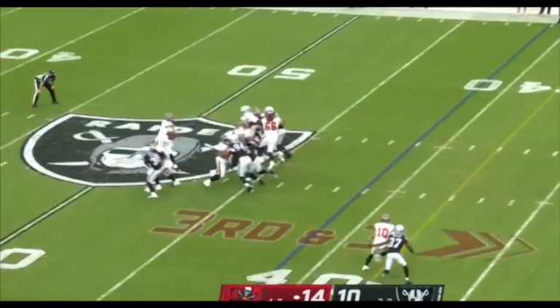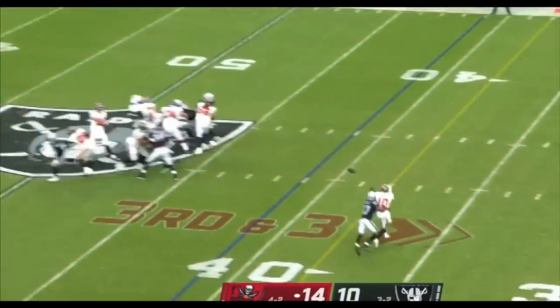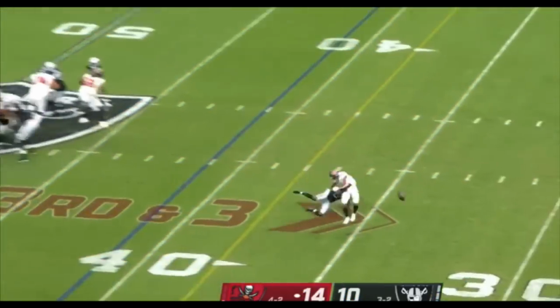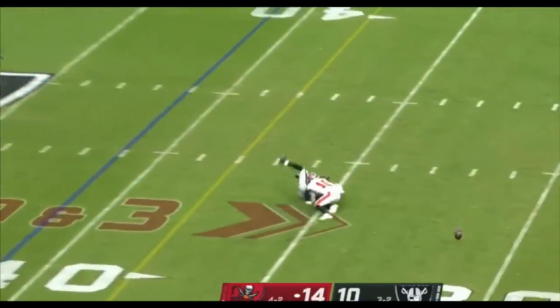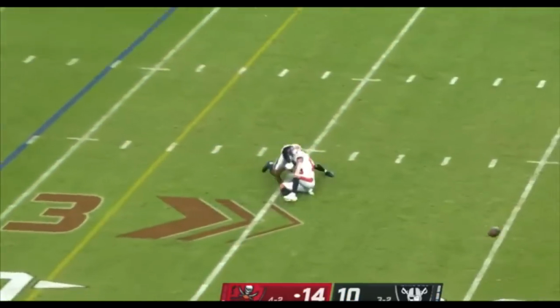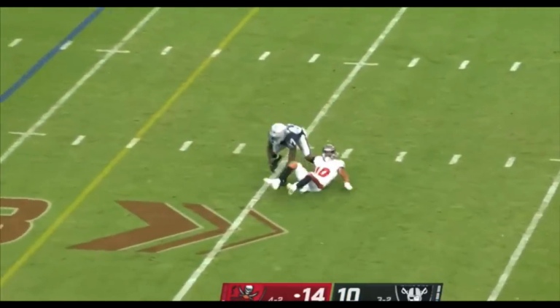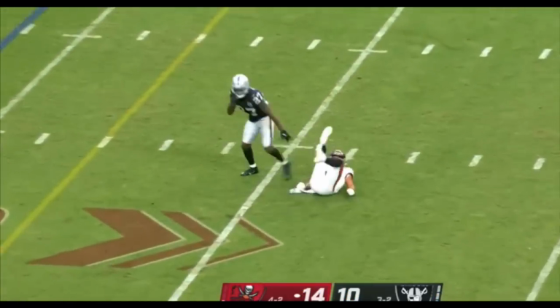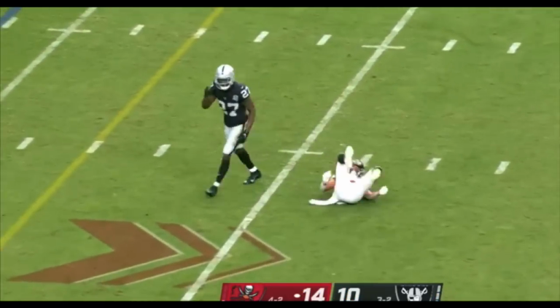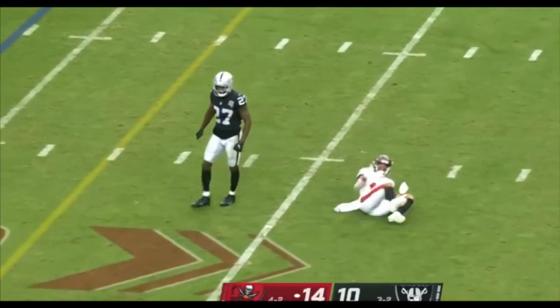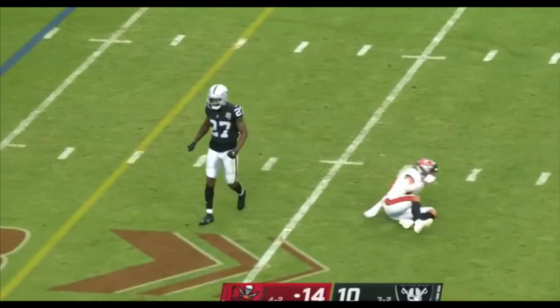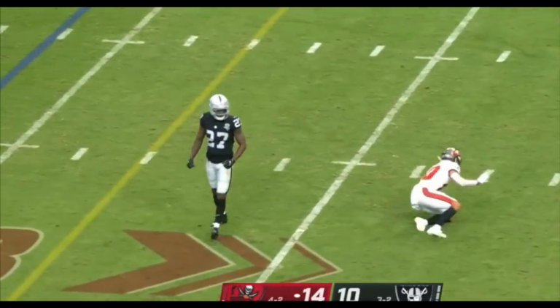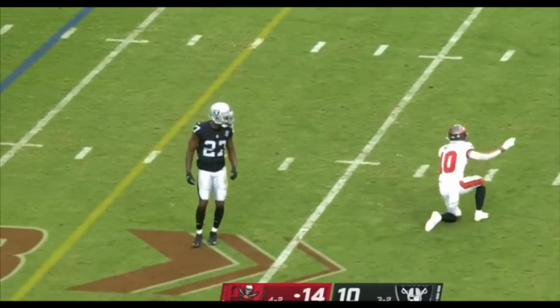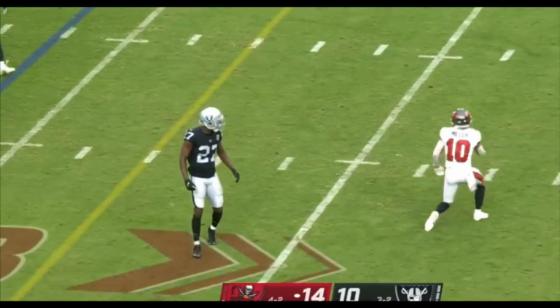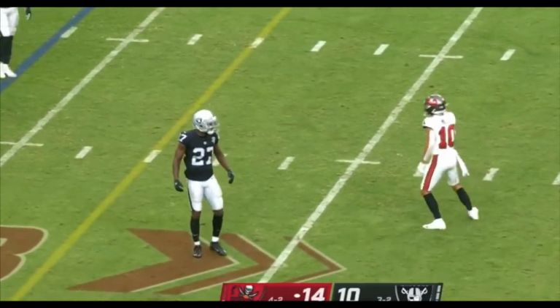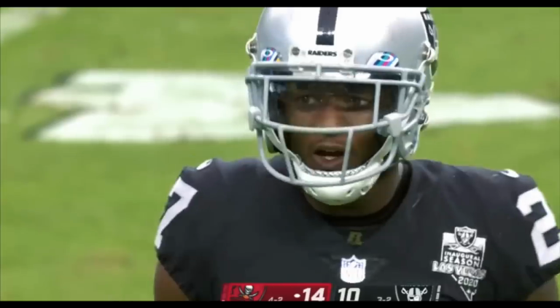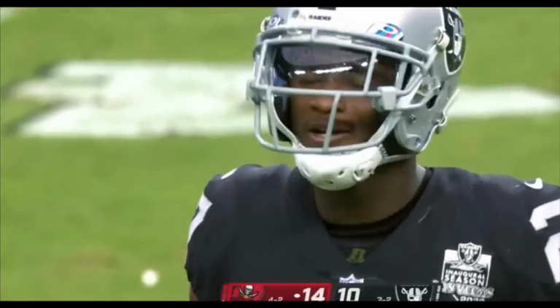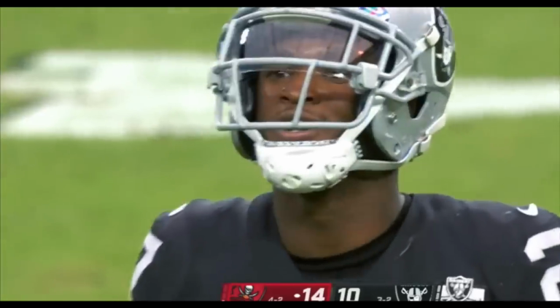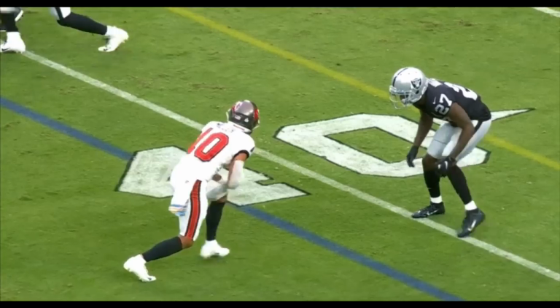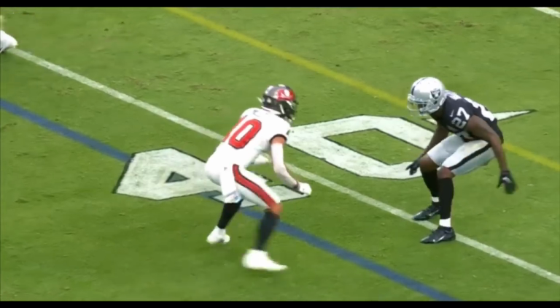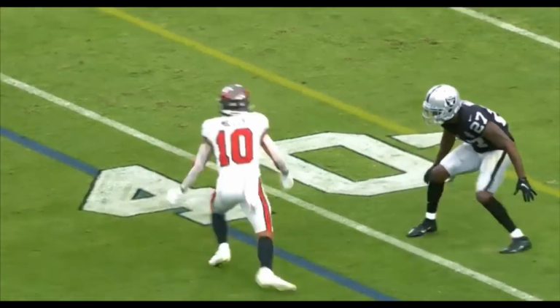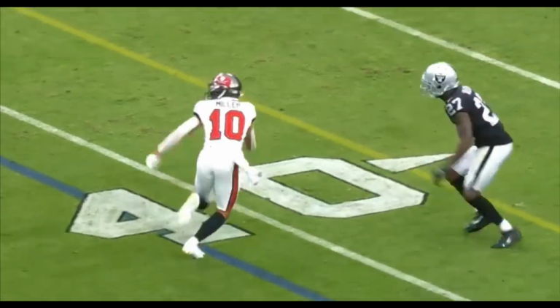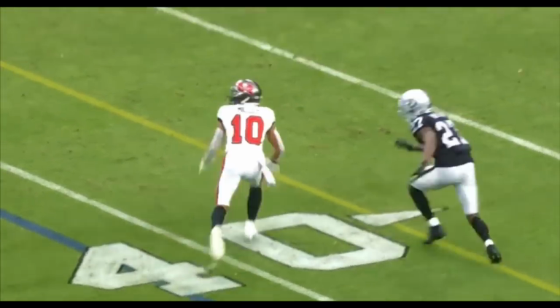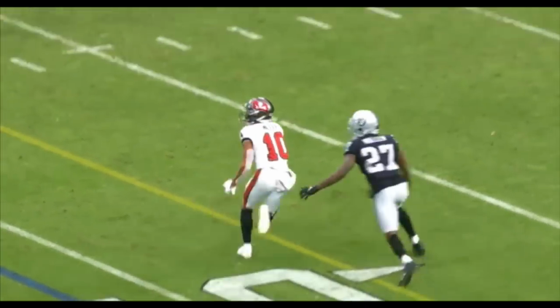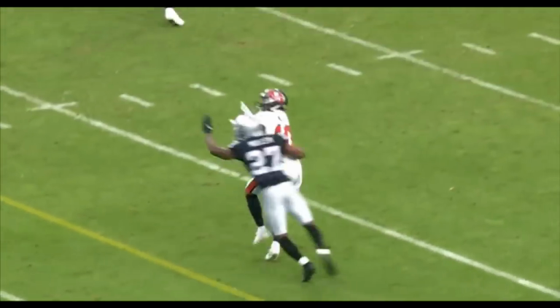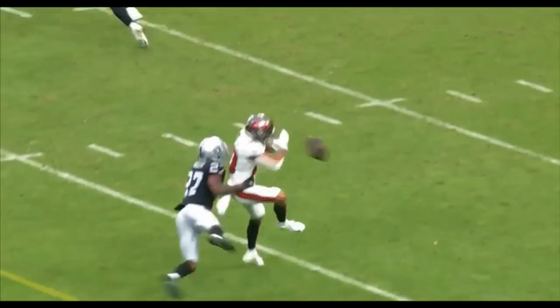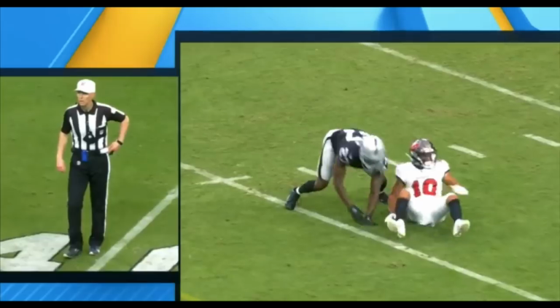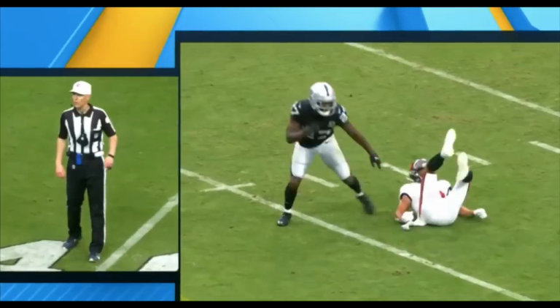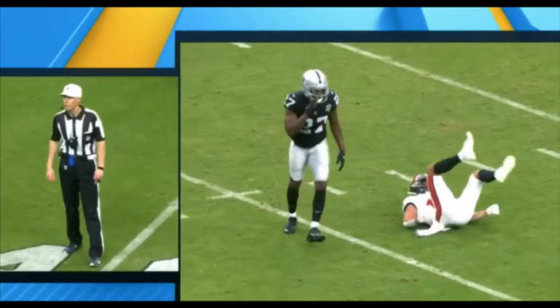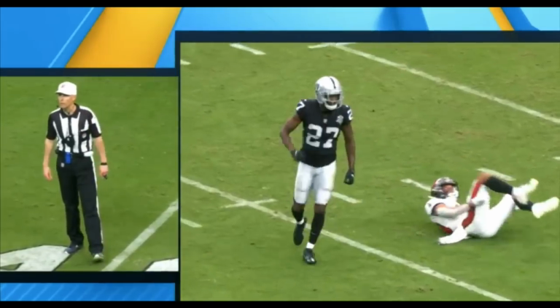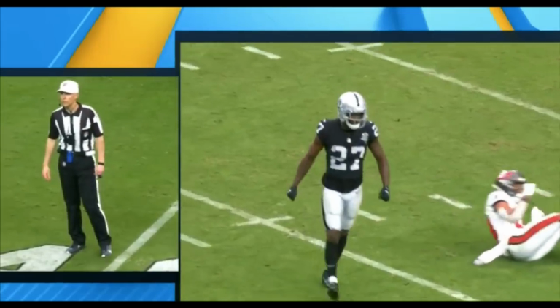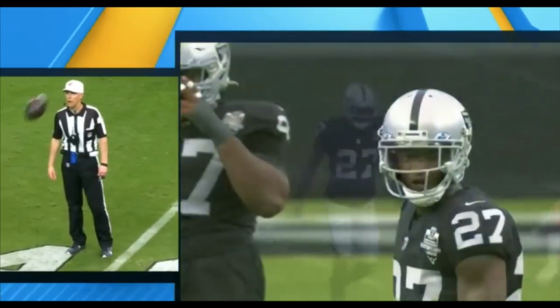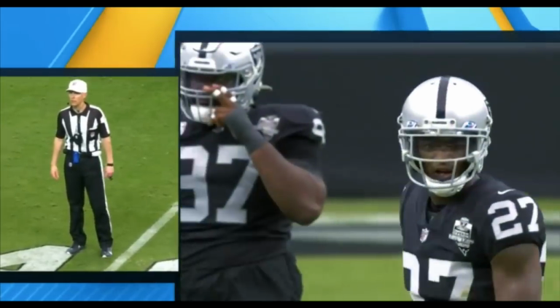Pressure from the Raiders, quick throw to Miller — incomplete. A flag is thrown as Mullen was in coverage, one on one right here on the back side. There is no foul for defensive pass interference.